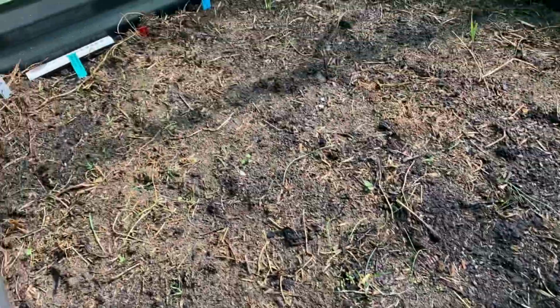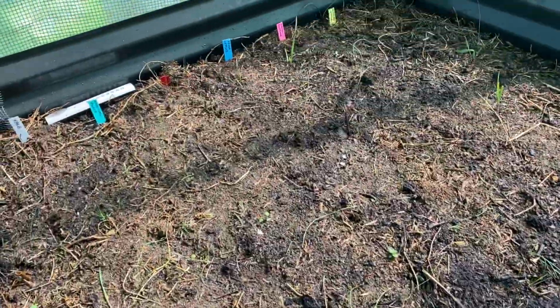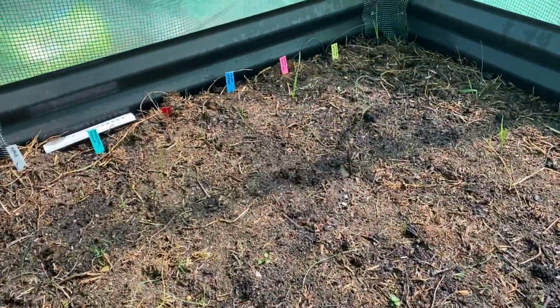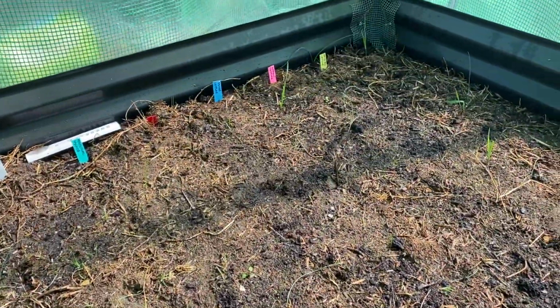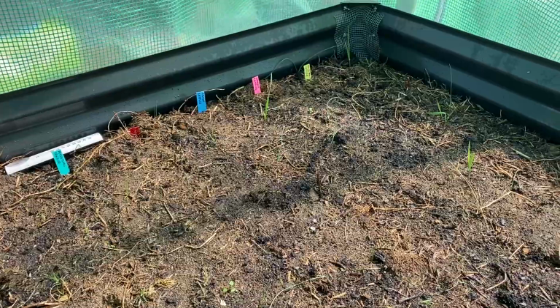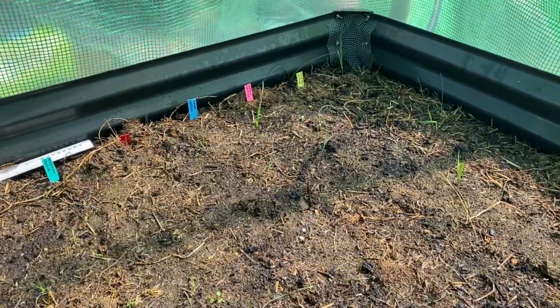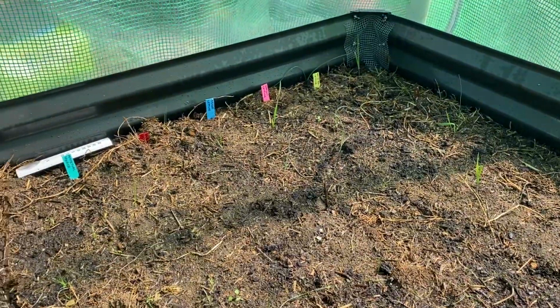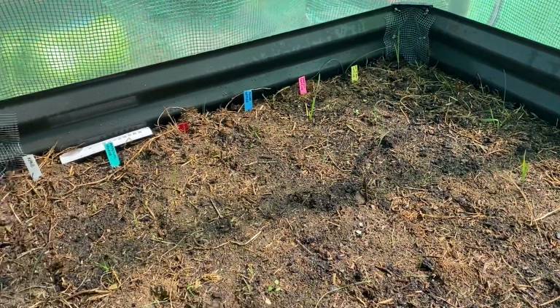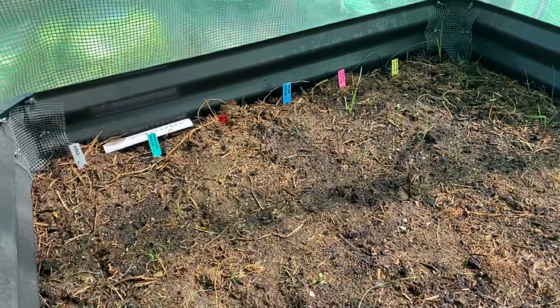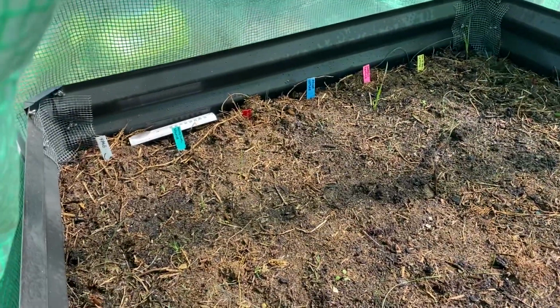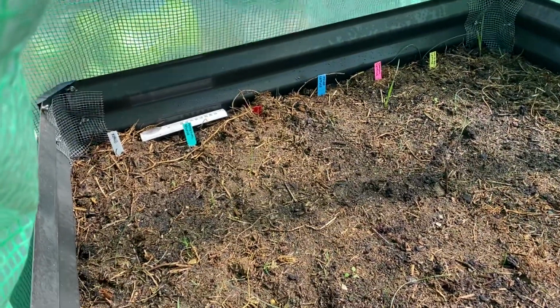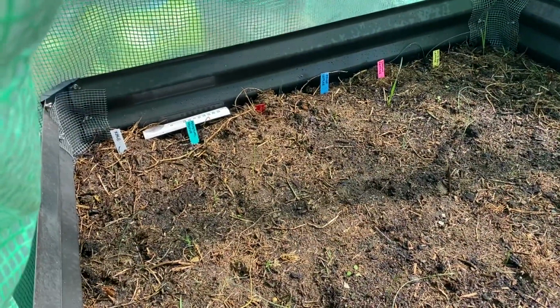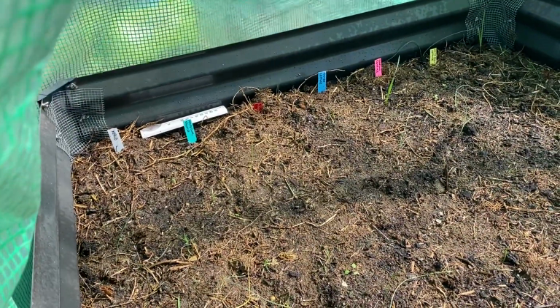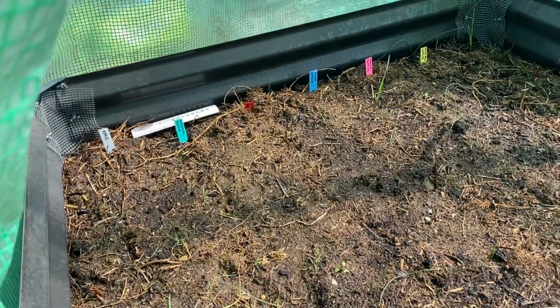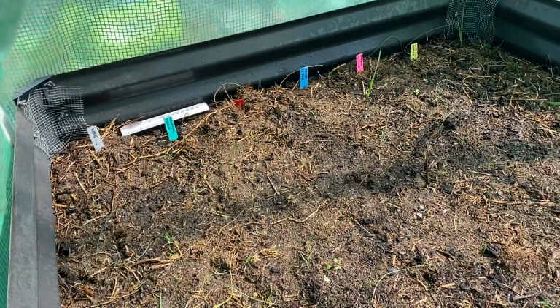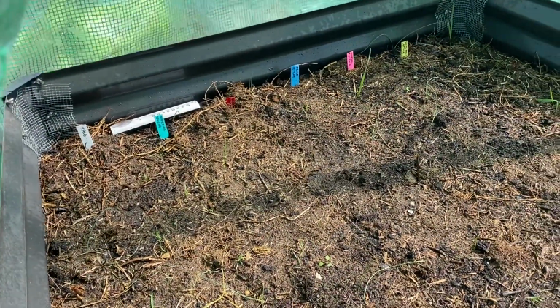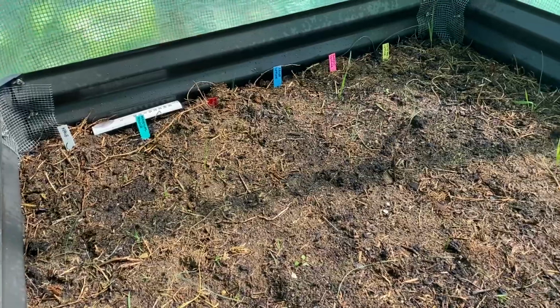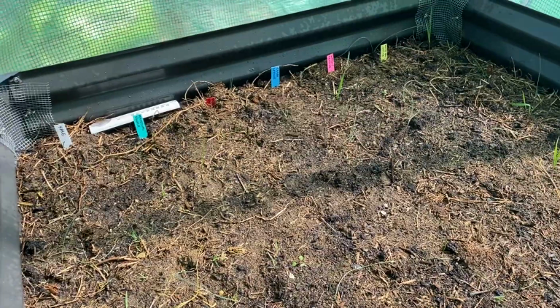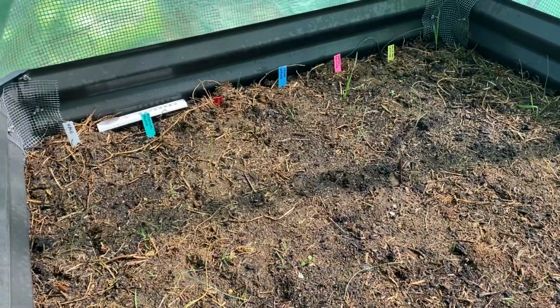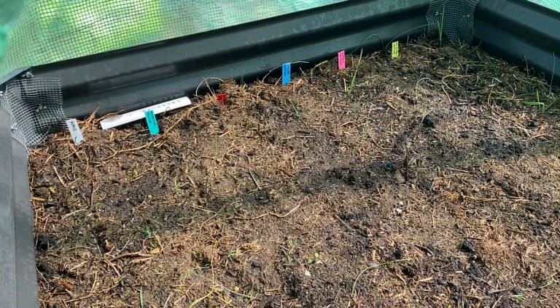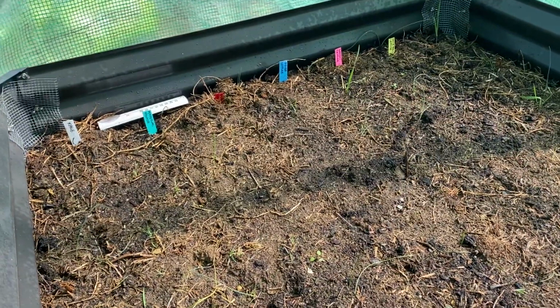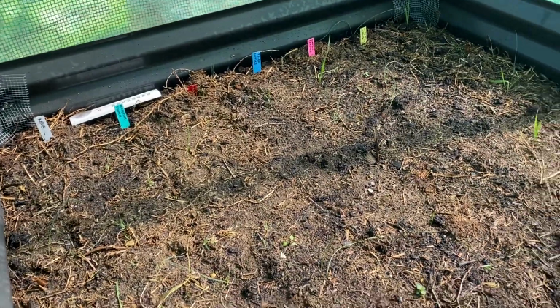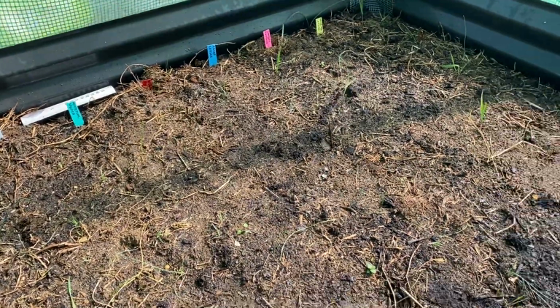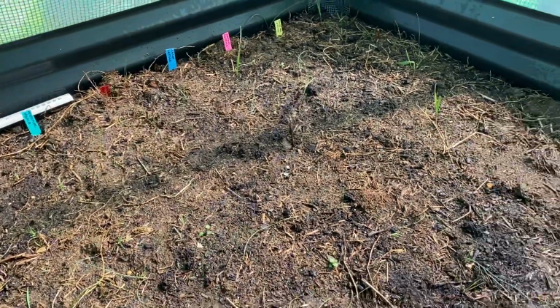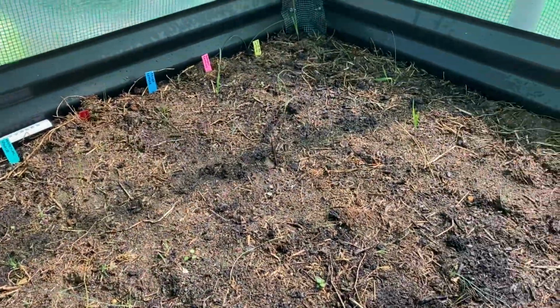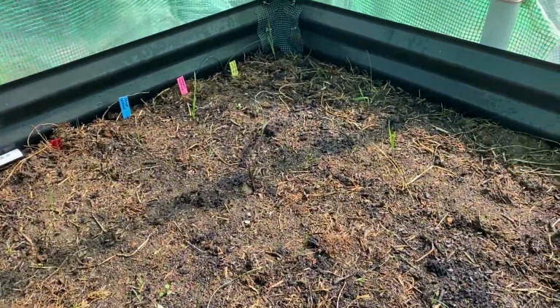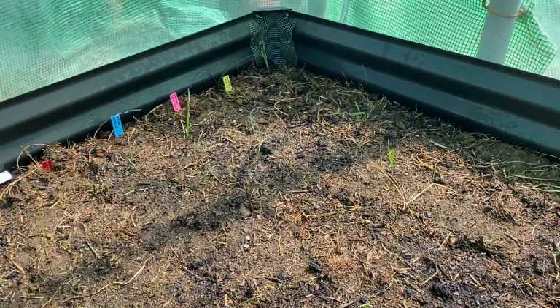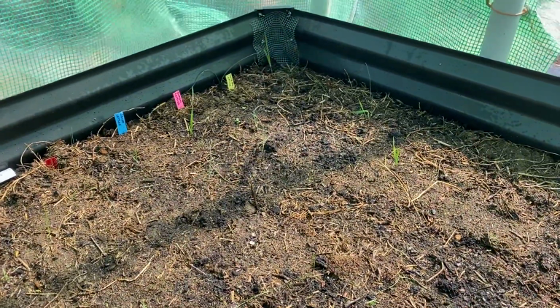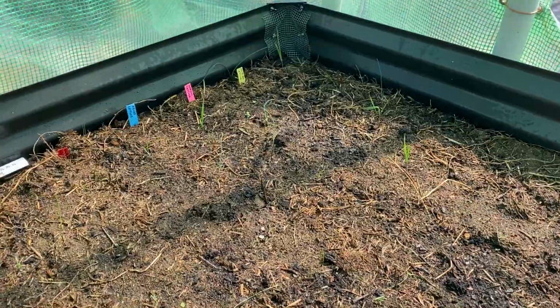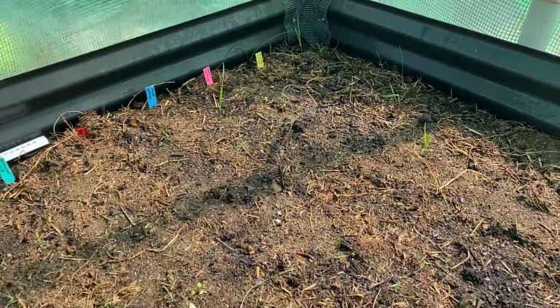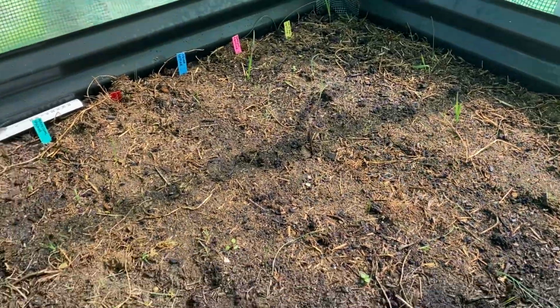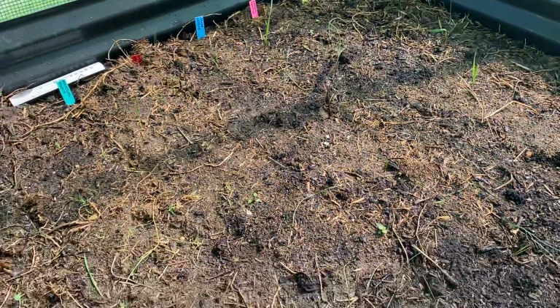I don't see much germination on this side yet. I have a few different types of lettuce, then some spinach and some kale. I don't really see much germination from that yet. Hopefully that'll germinate soon.